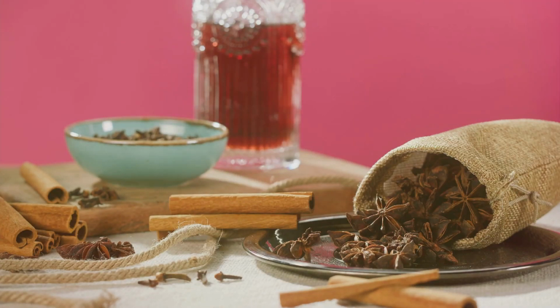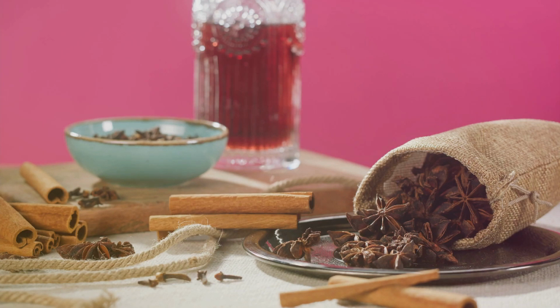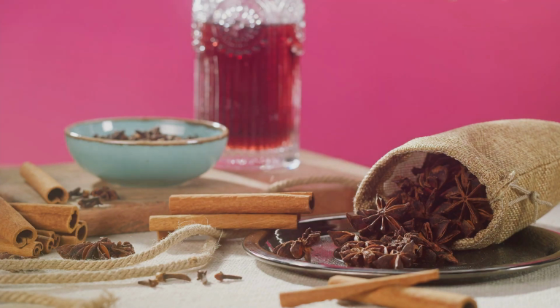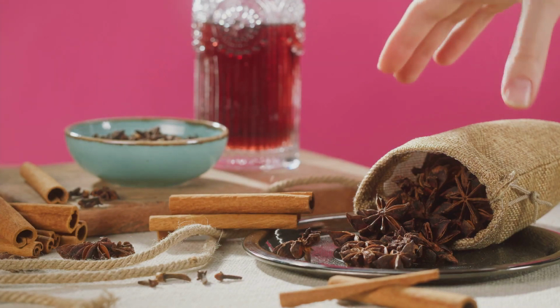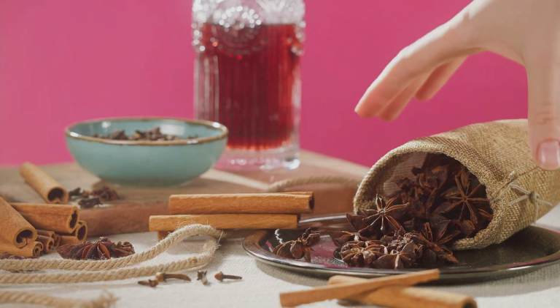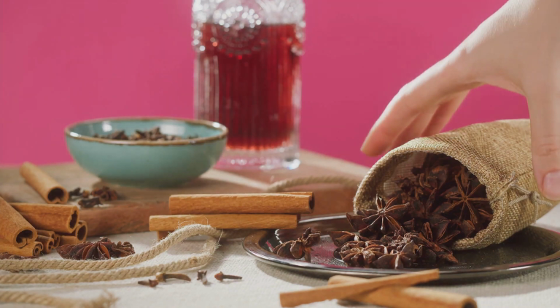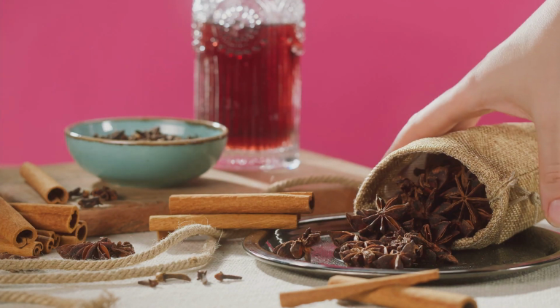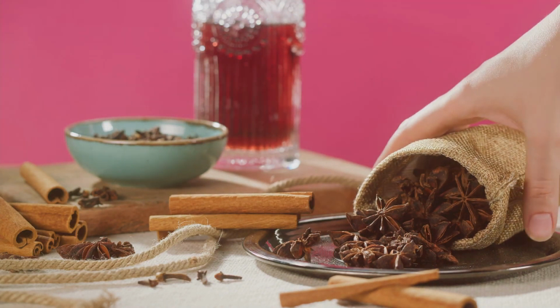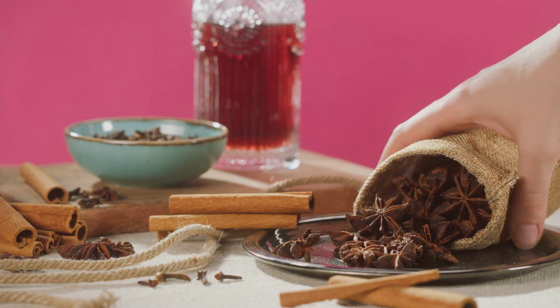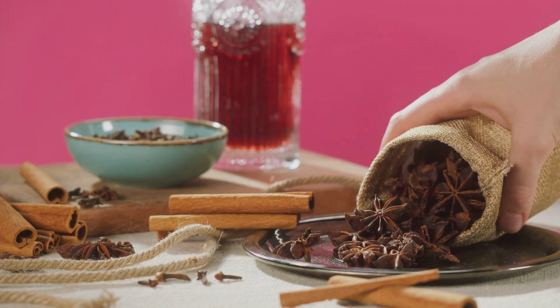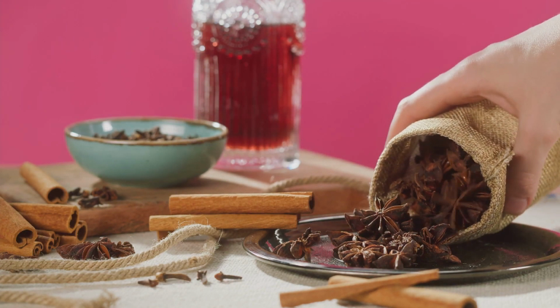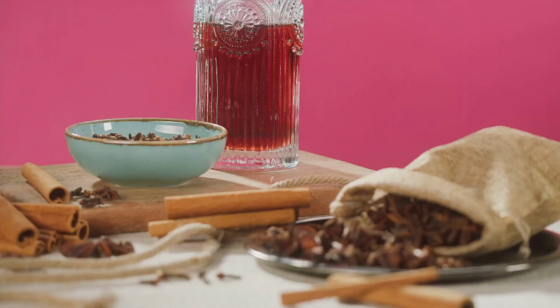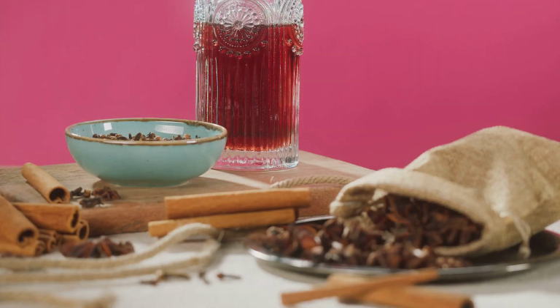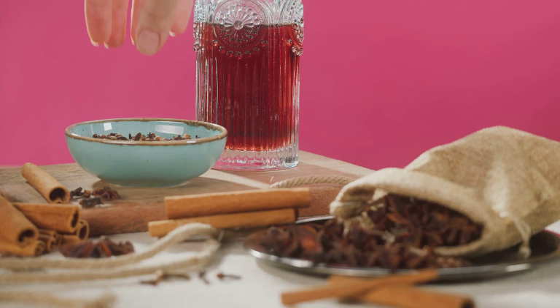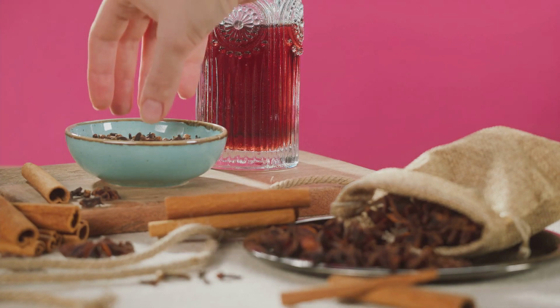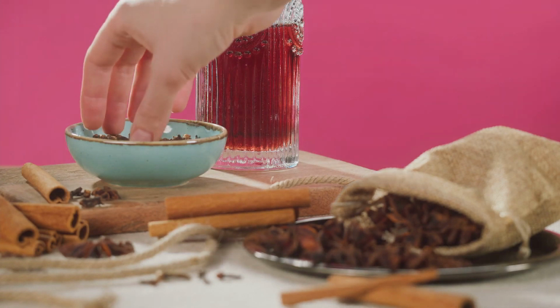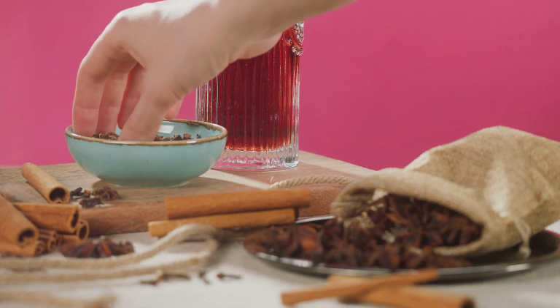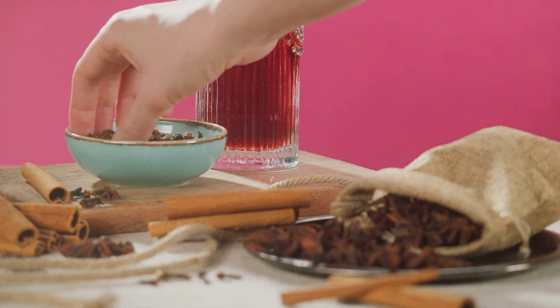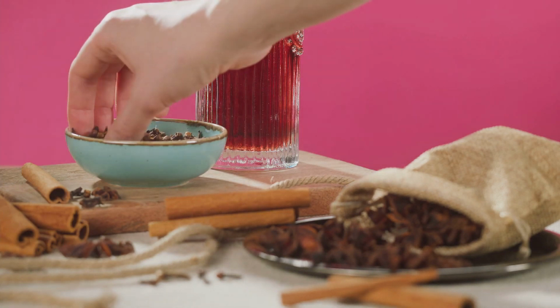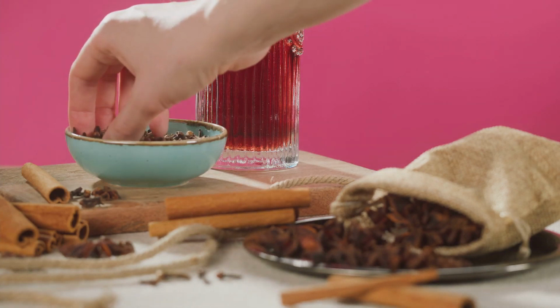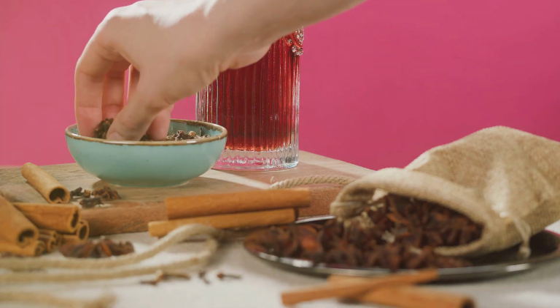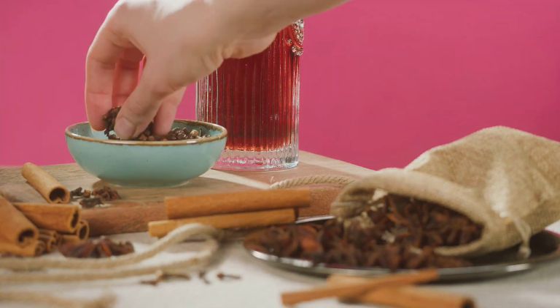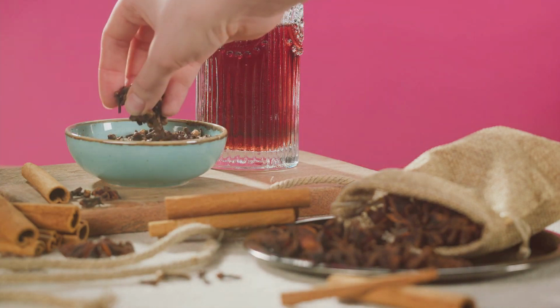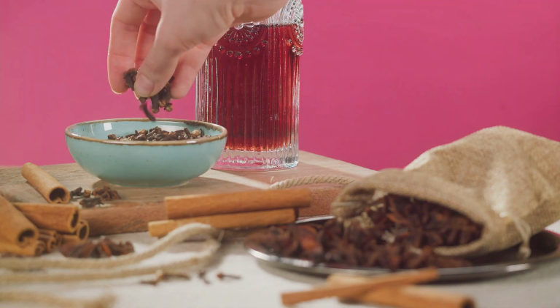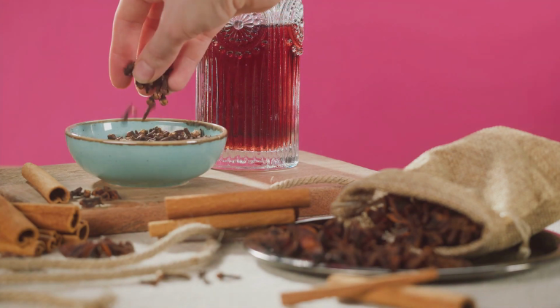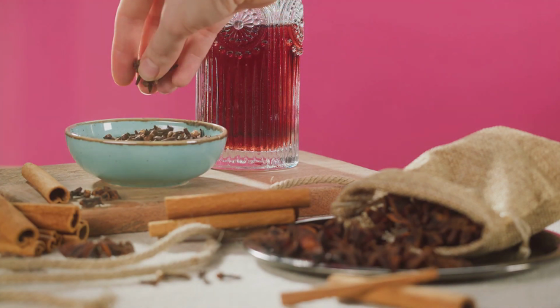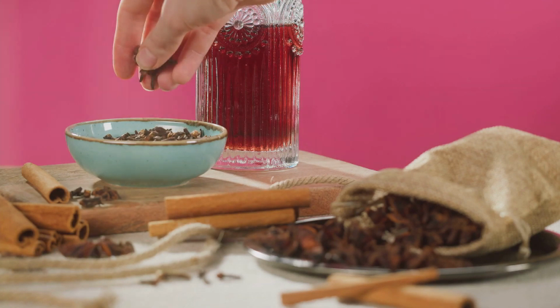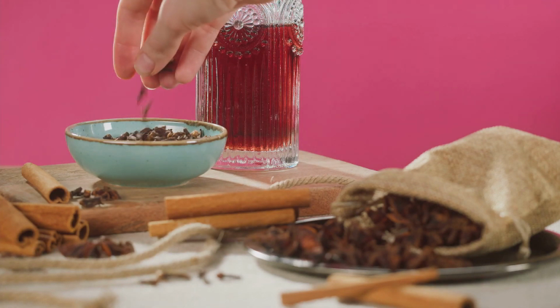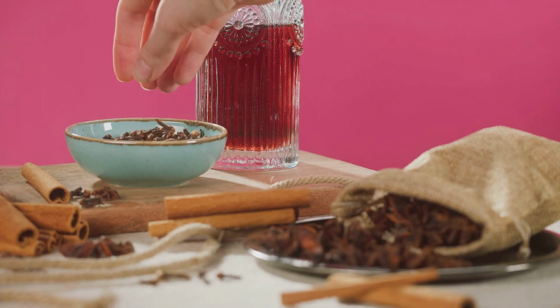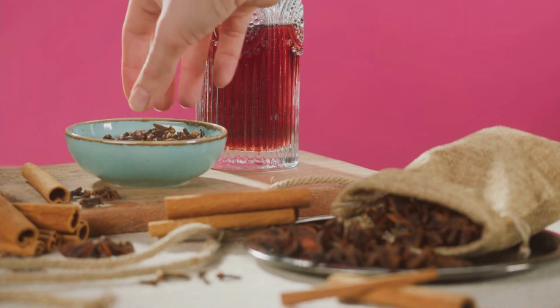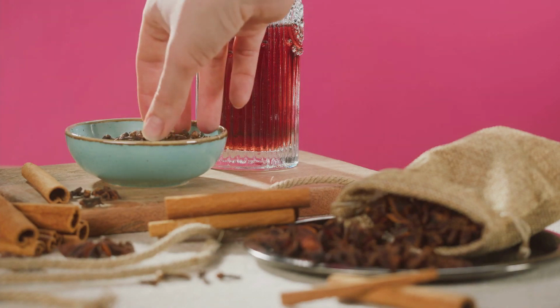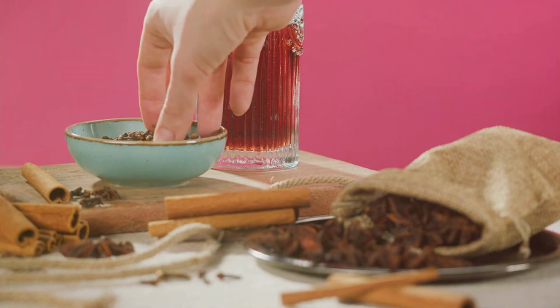In the runner-up spot, we have cinnamon. This sweet and spicy herb is not just for lattes and pastries — it's also a powerhouse against inflammation, proving that it's more than just a pretty taste.